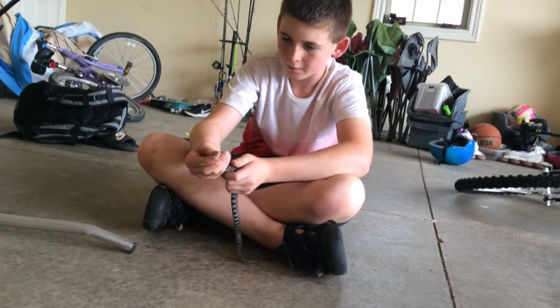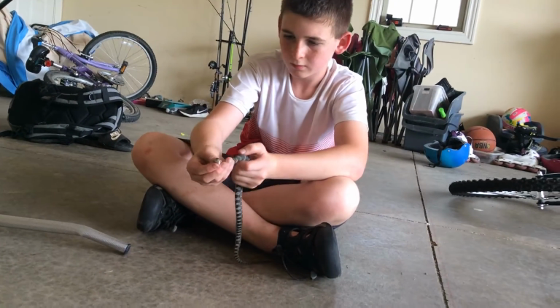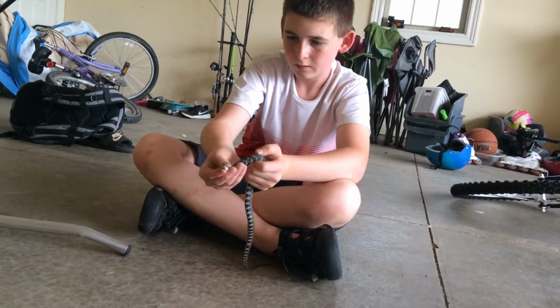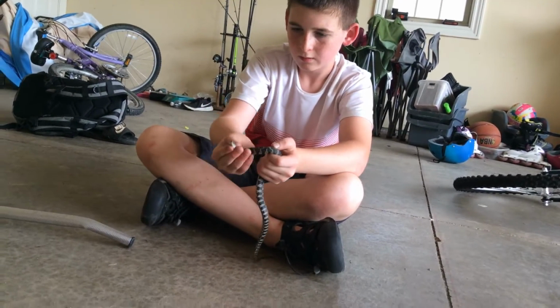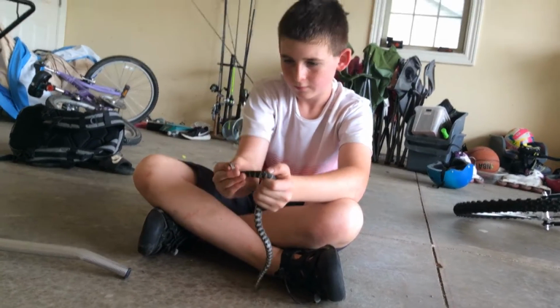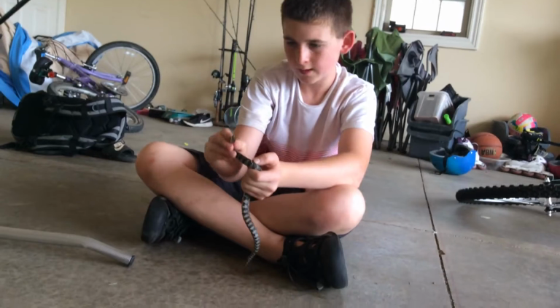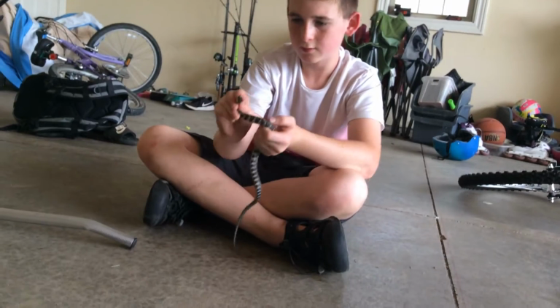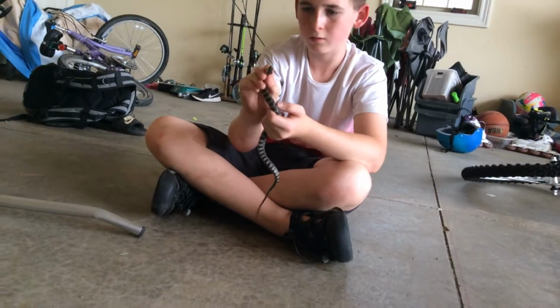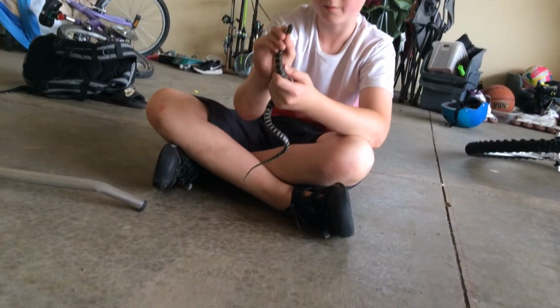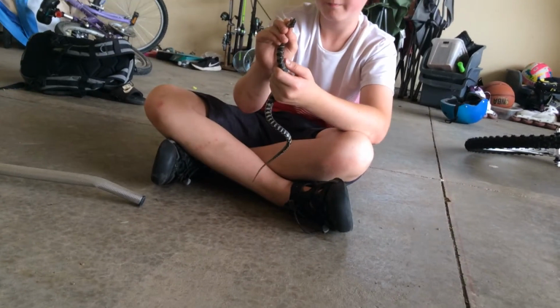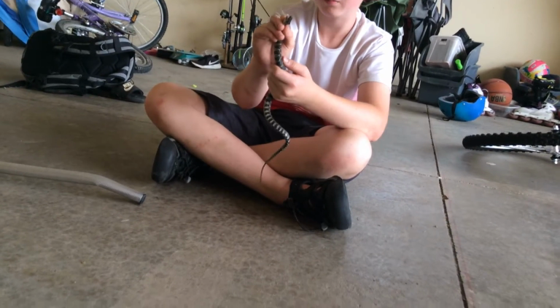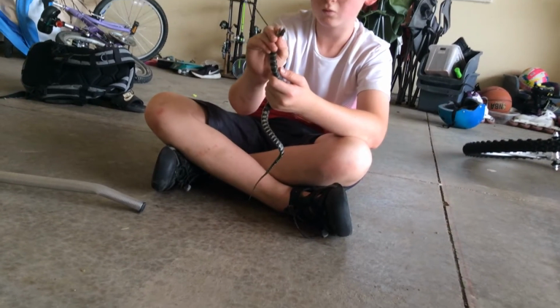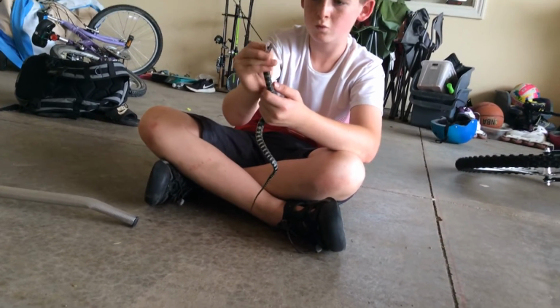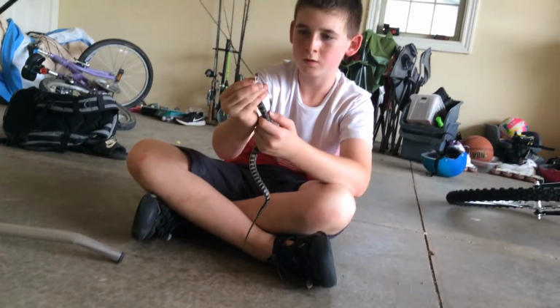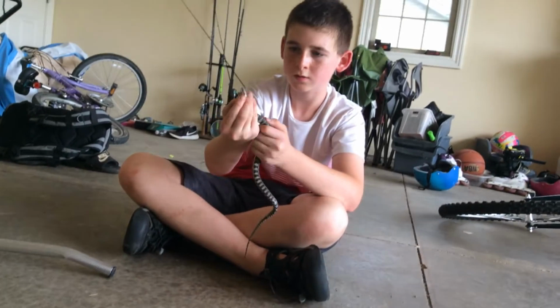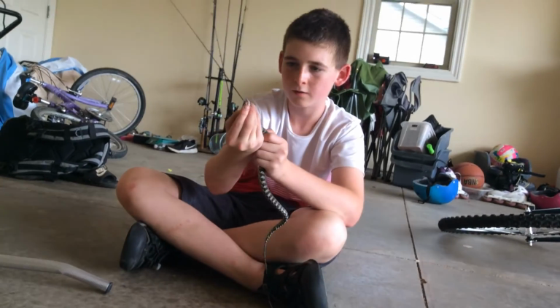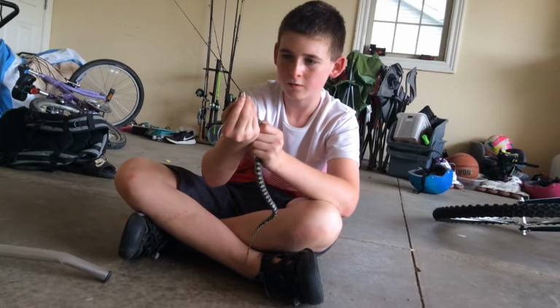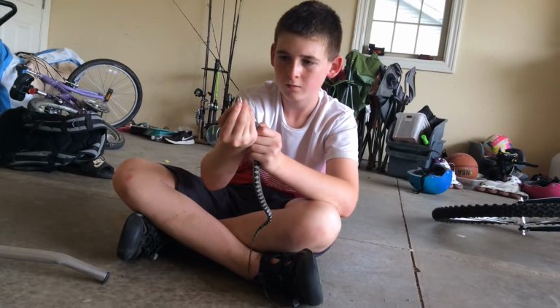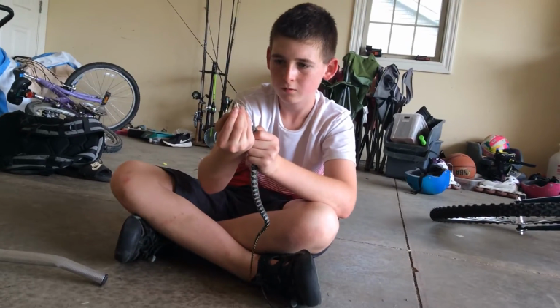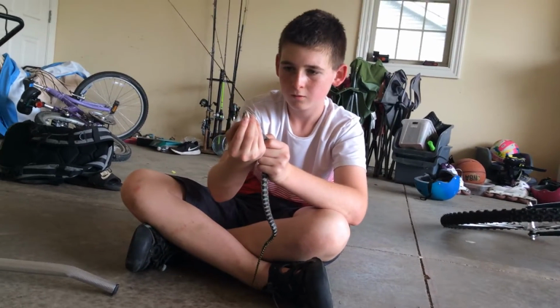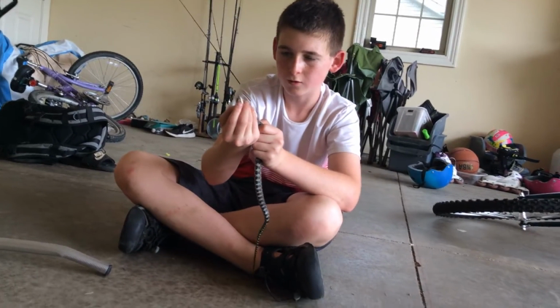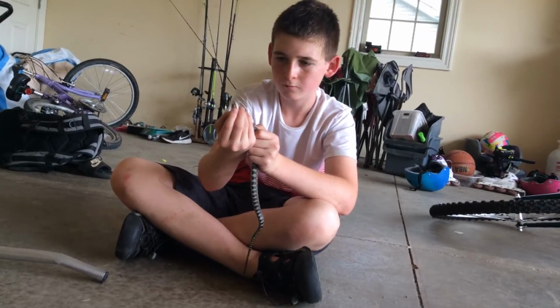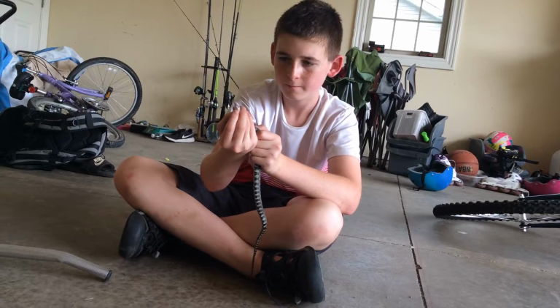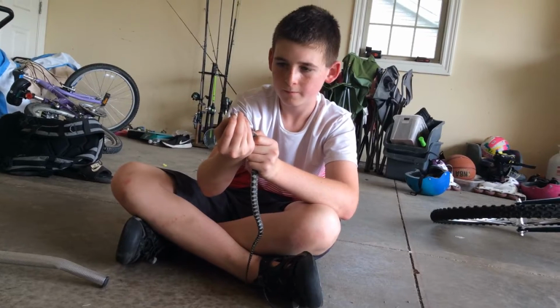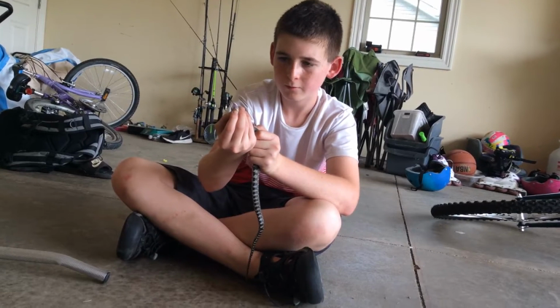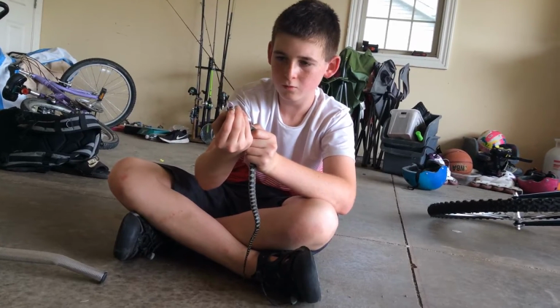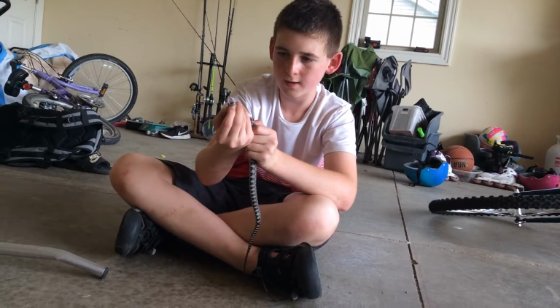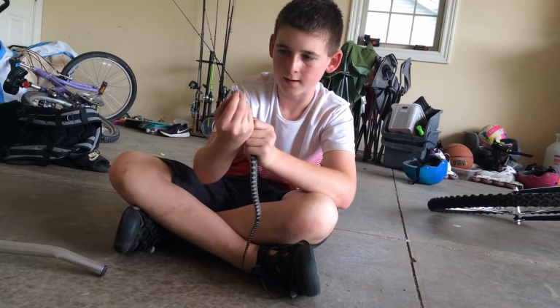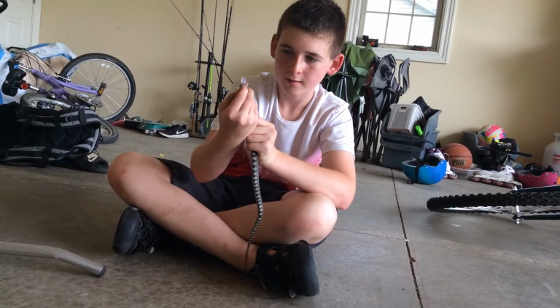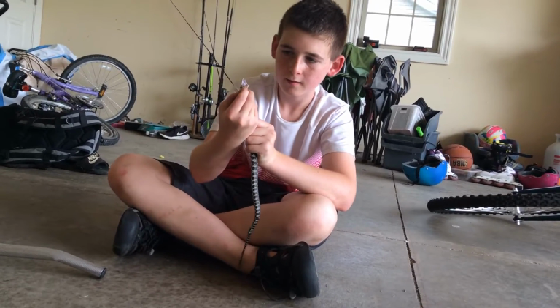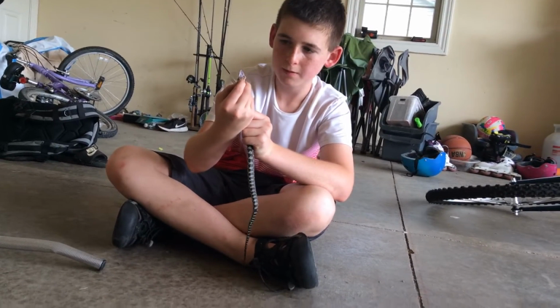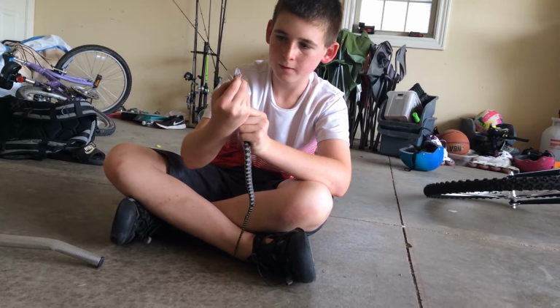There we go — just a little bit more. There is a nice mouth for you. Look at that guy, big mouth.